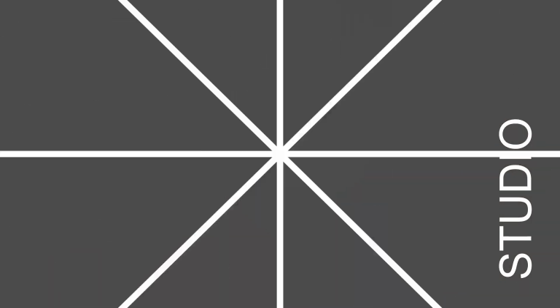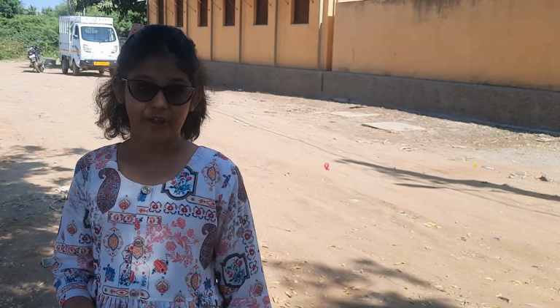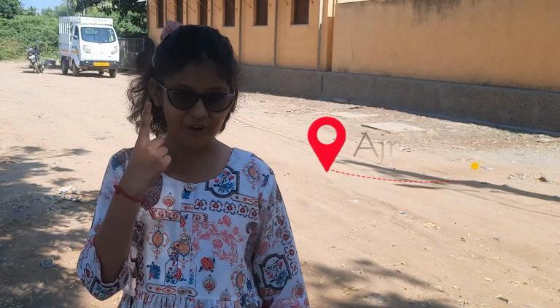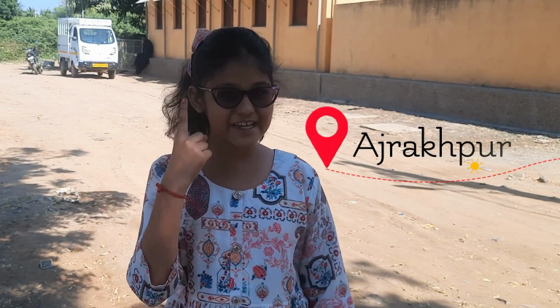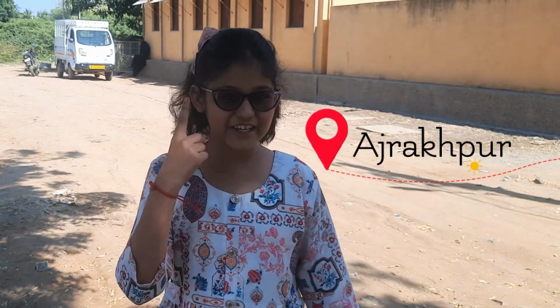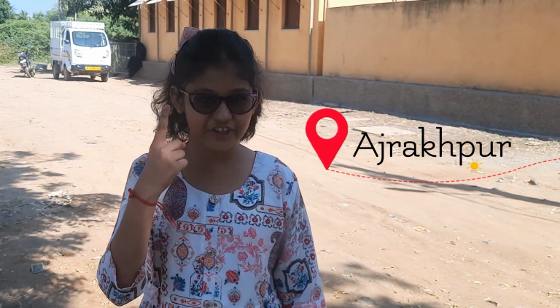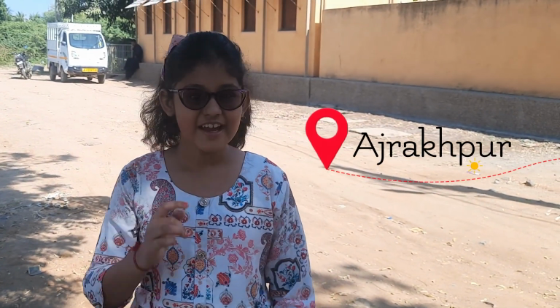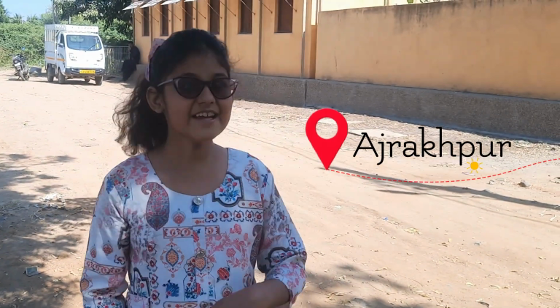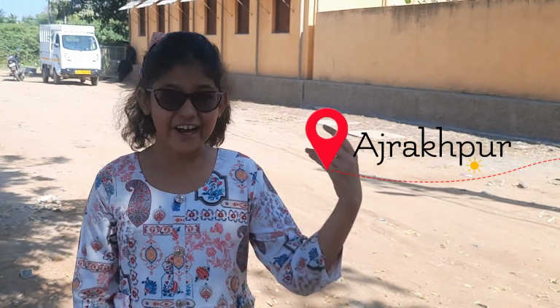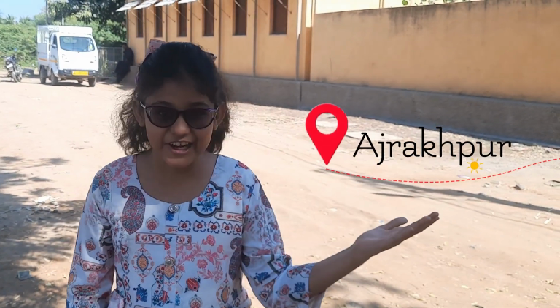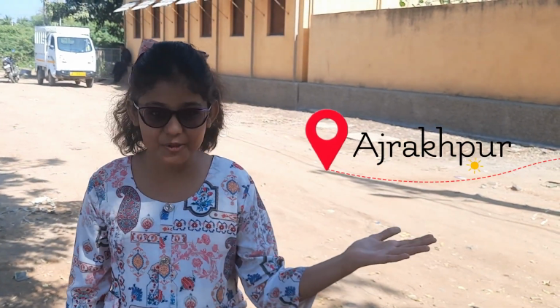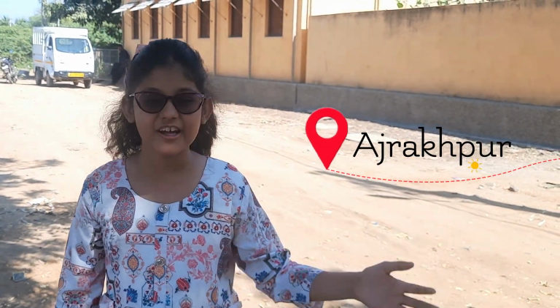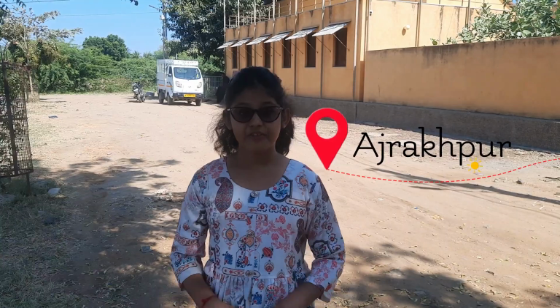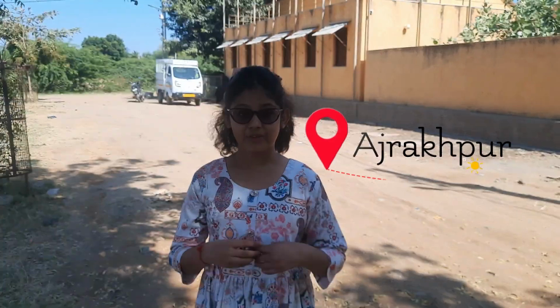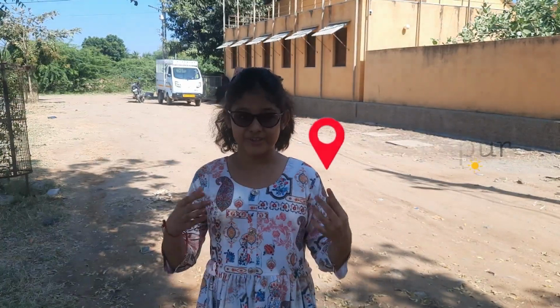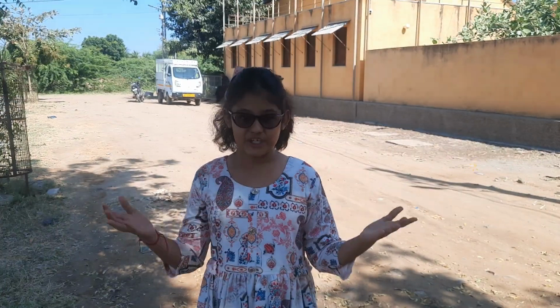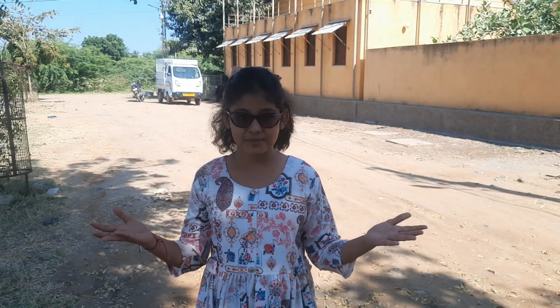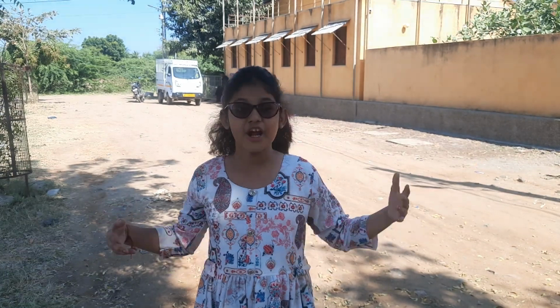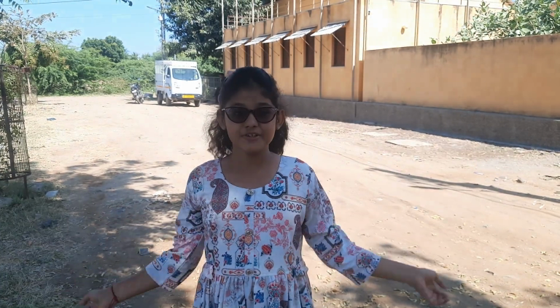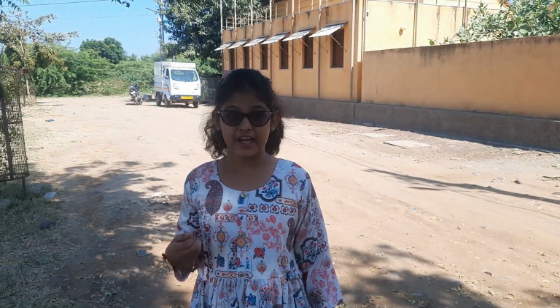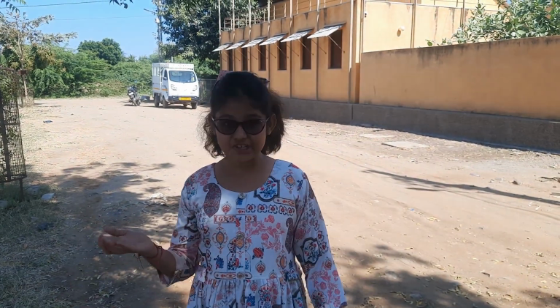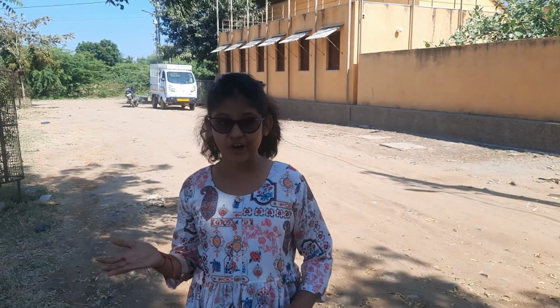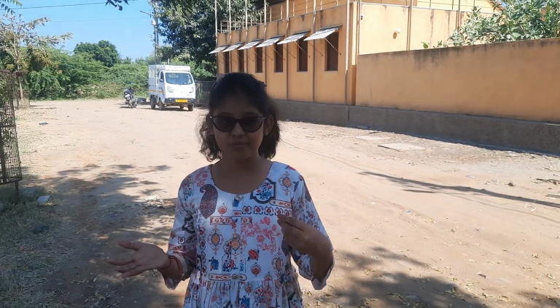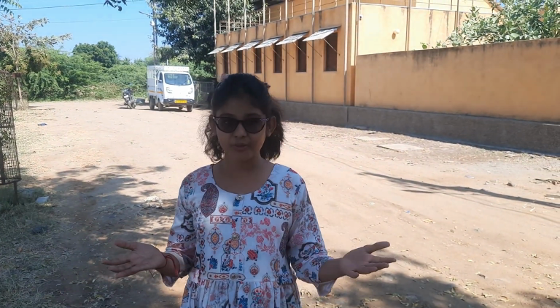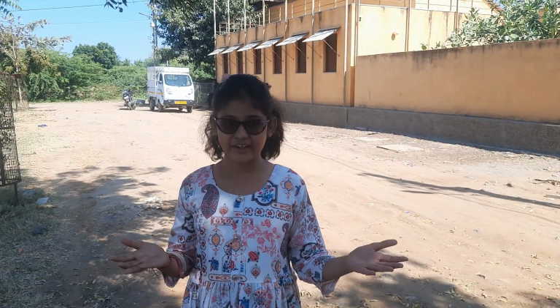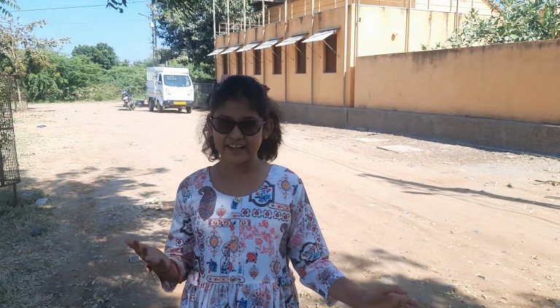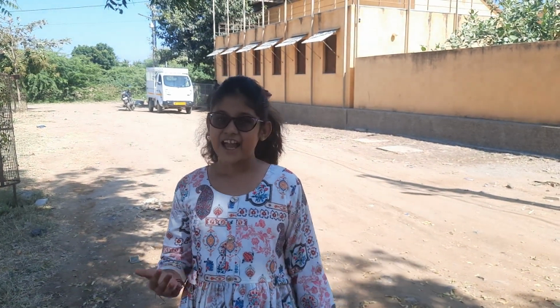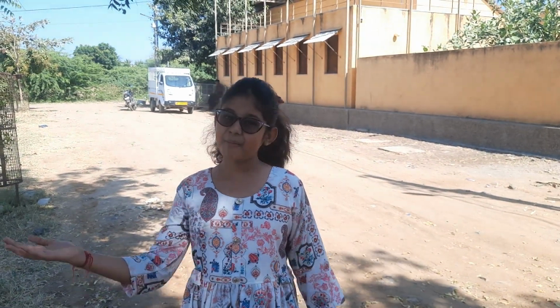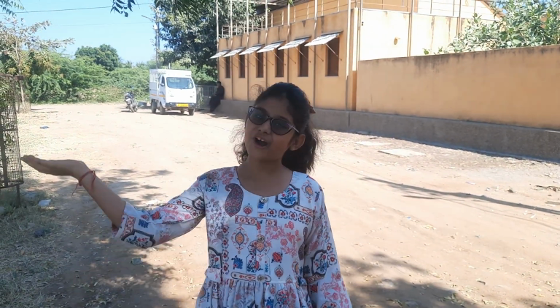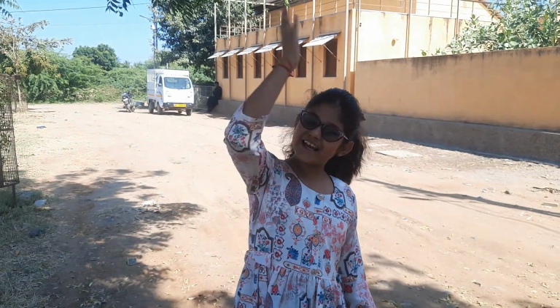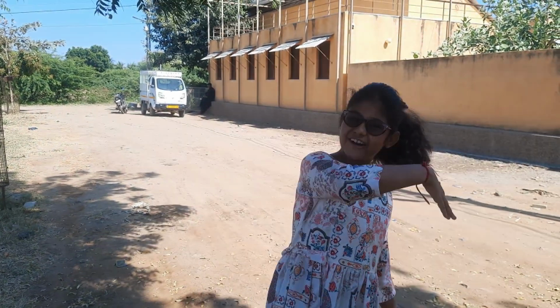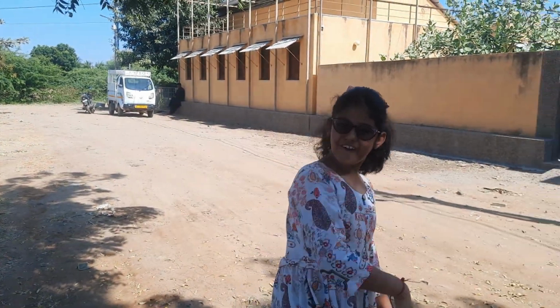Our first destination is Ajrakh. We are going to Ajrakh to see Ajrakh block printing. Come on, let's go.